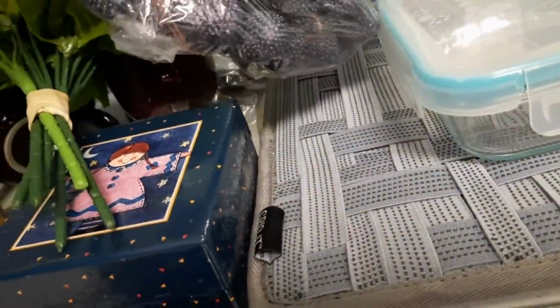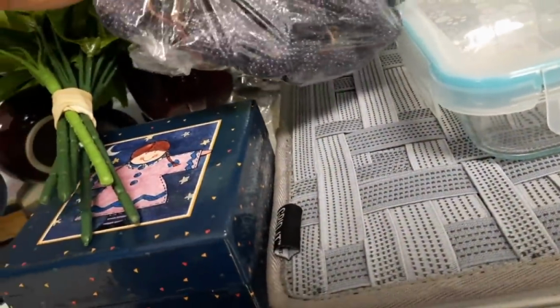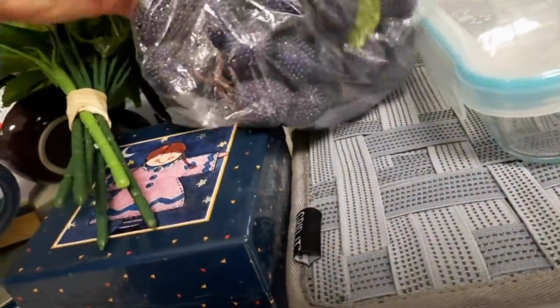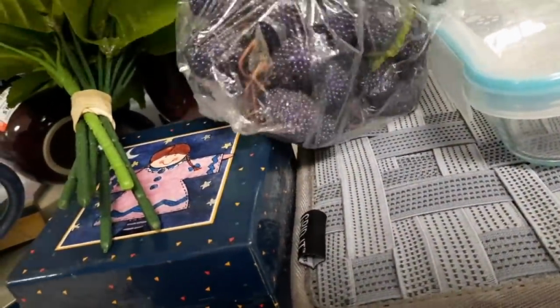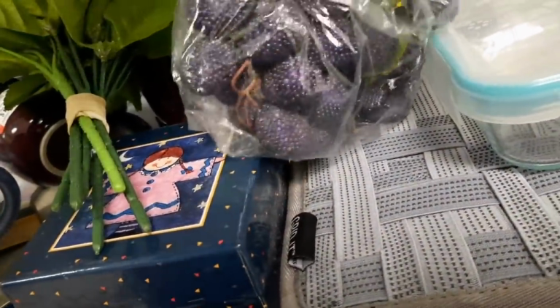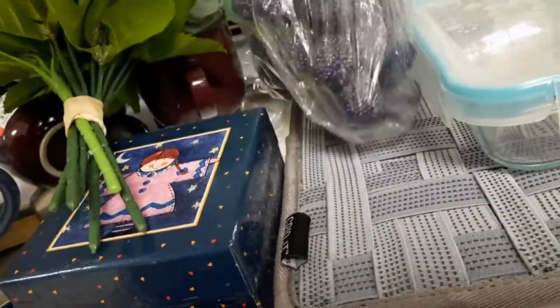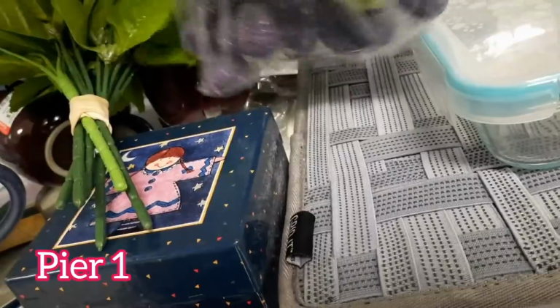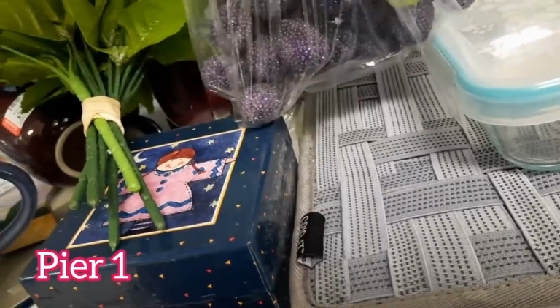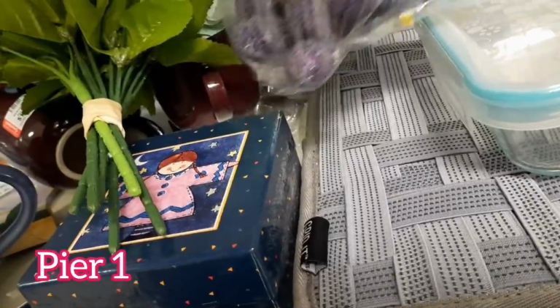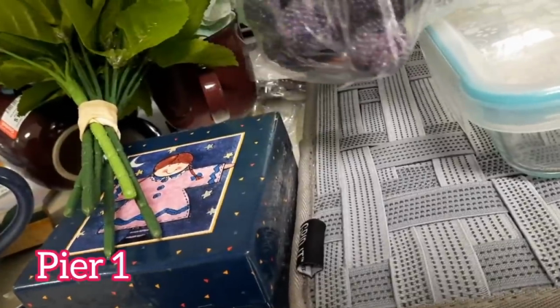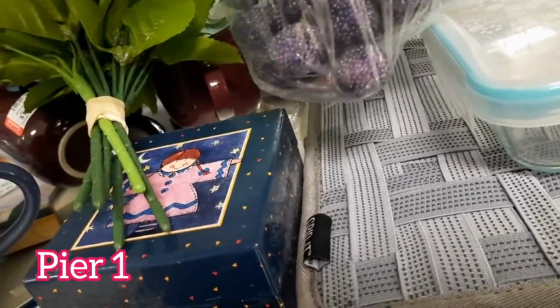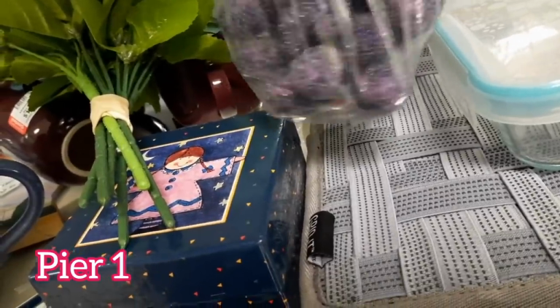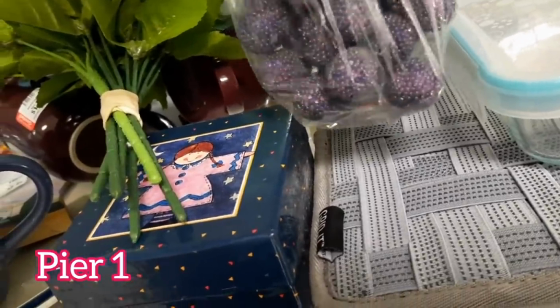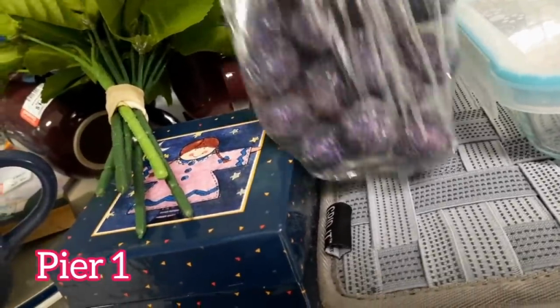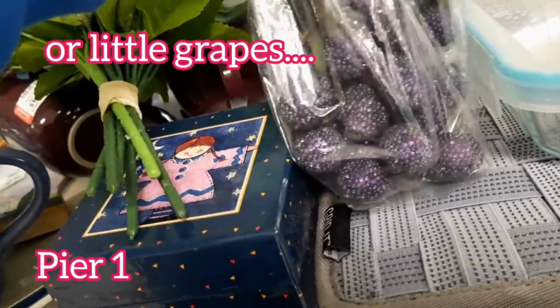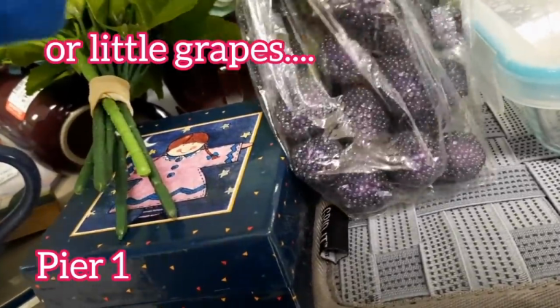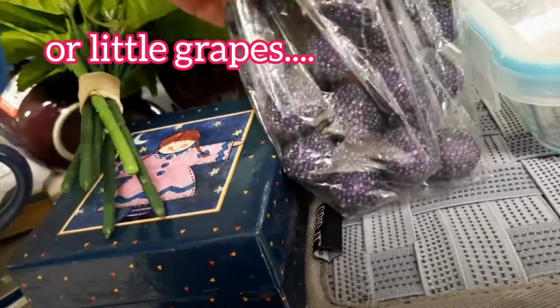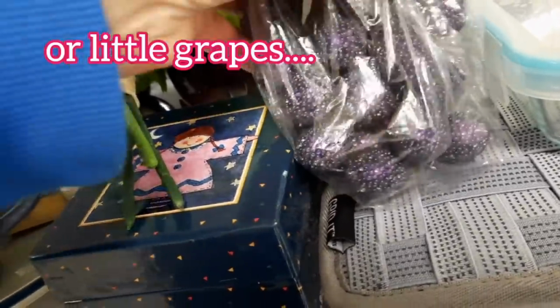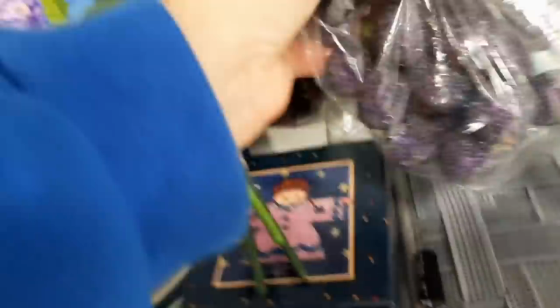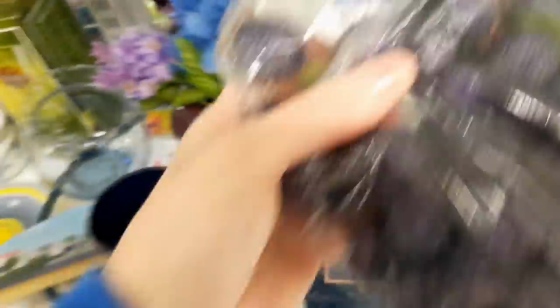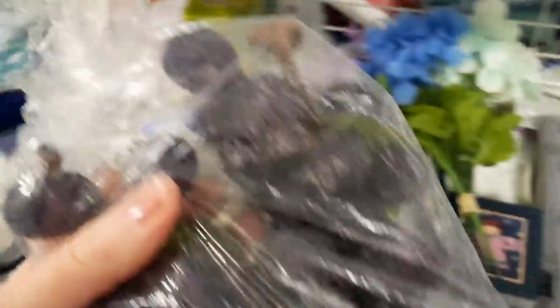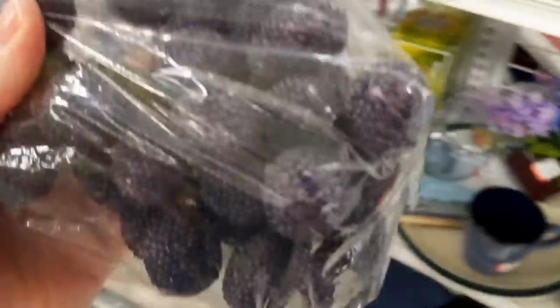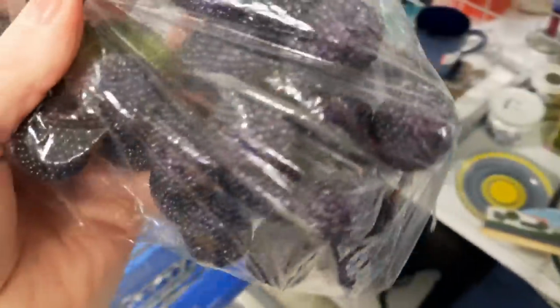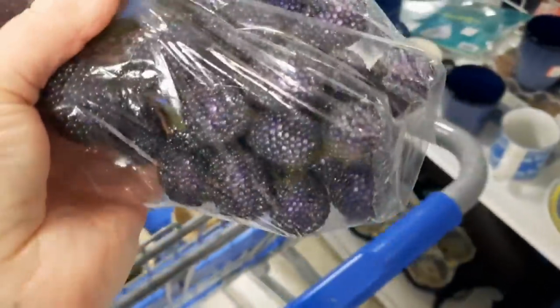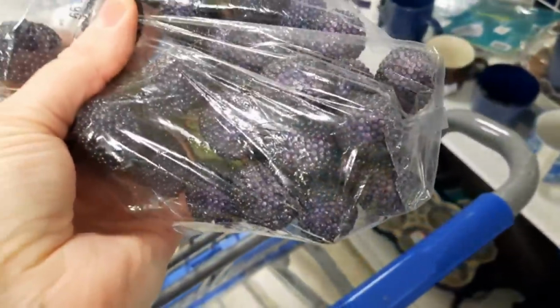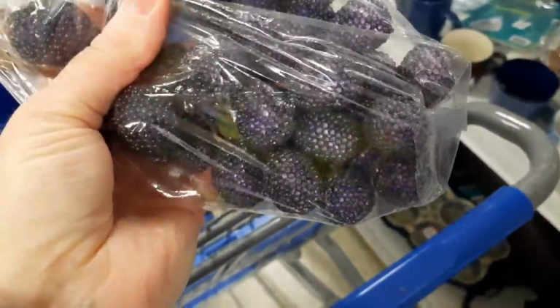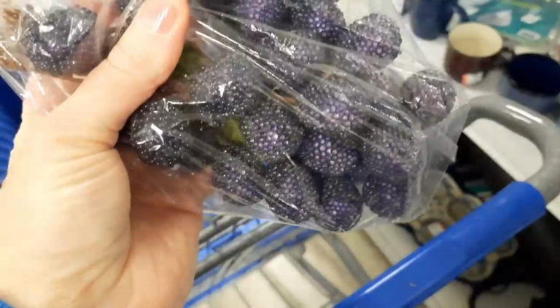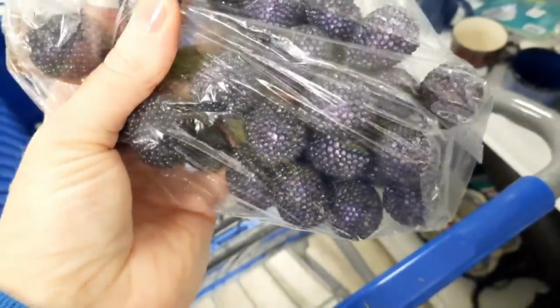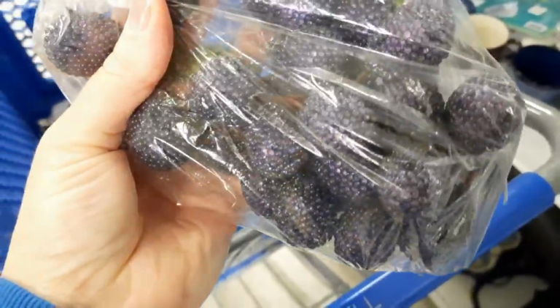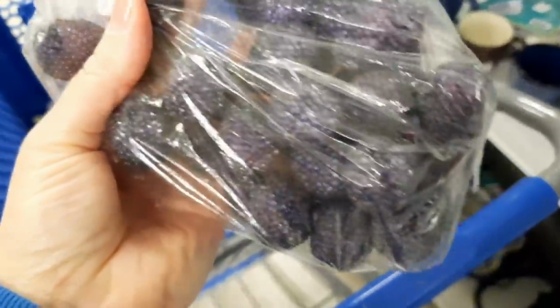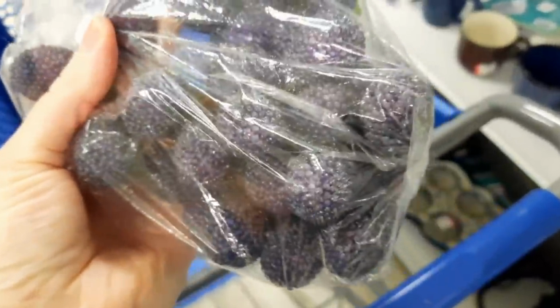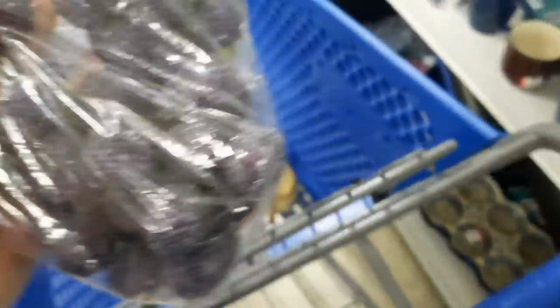I saw that these are those plastic sugar-coated beaded fruit — little plums or little raspberries — so I decided to pick those up because I have bought plastic sugared fruit before and they do sell for me.